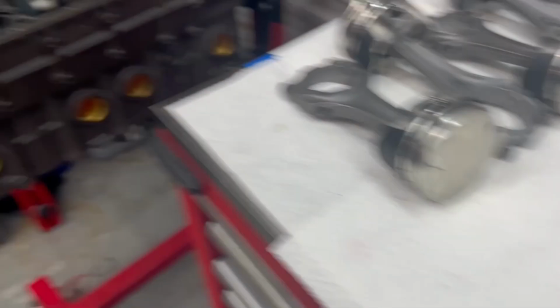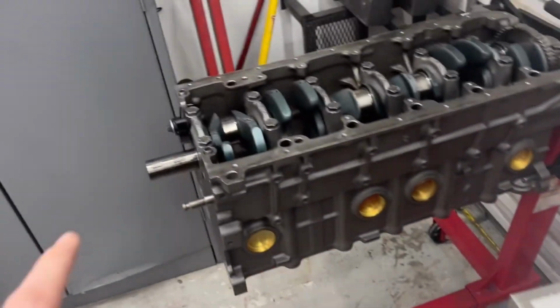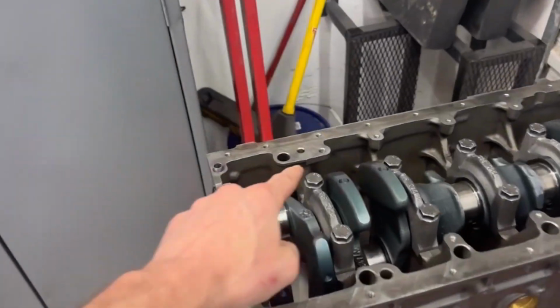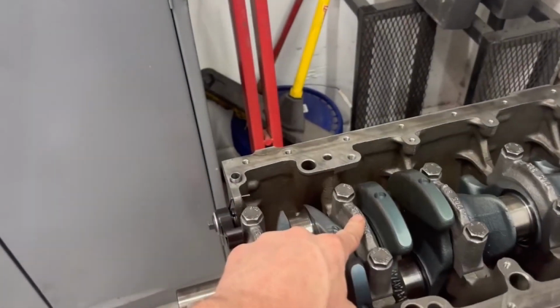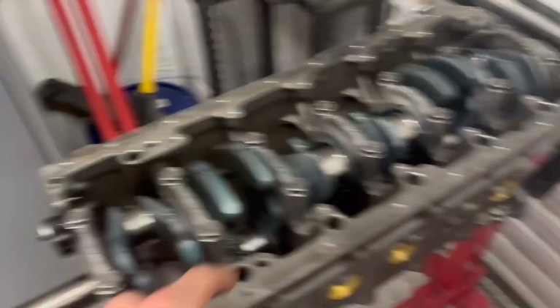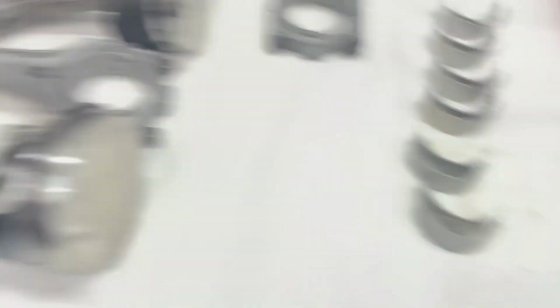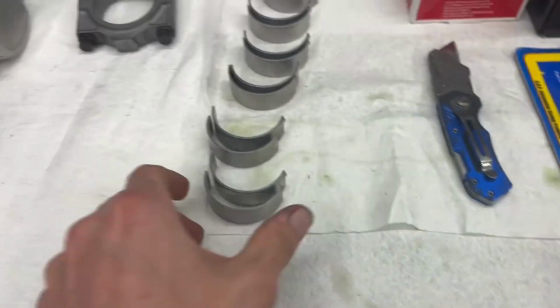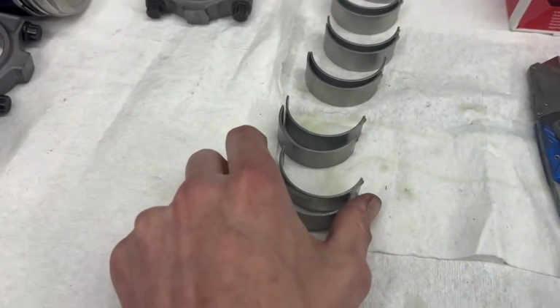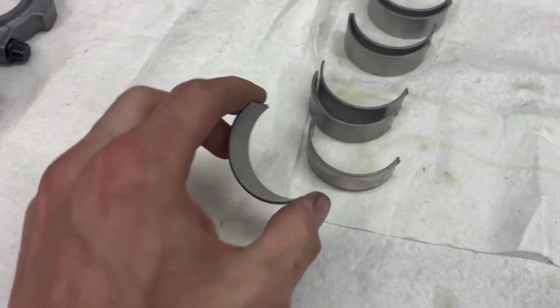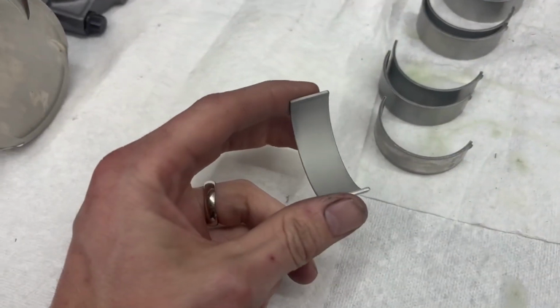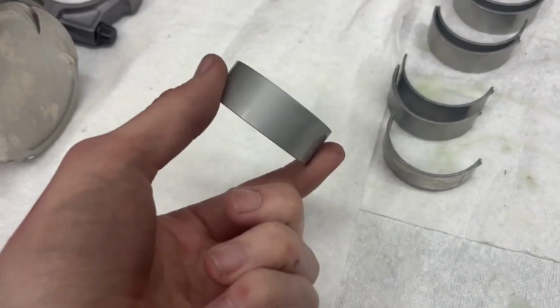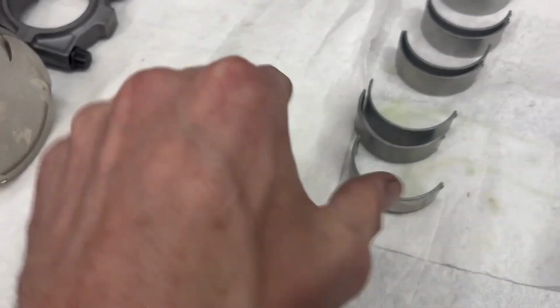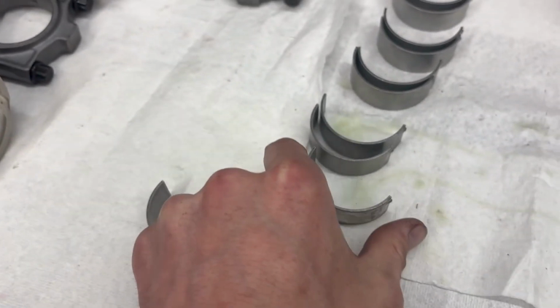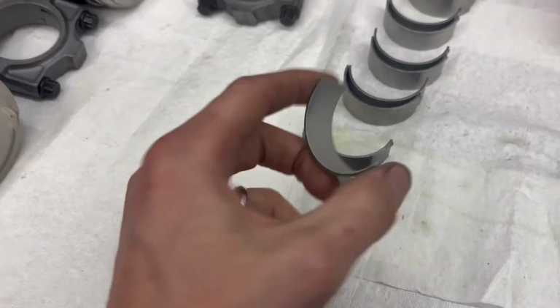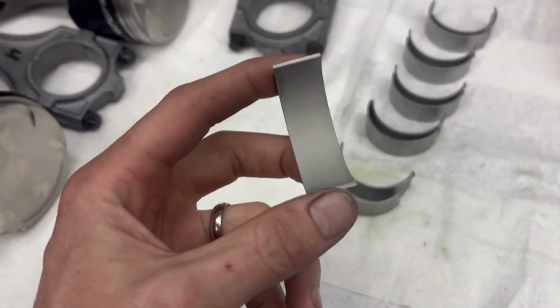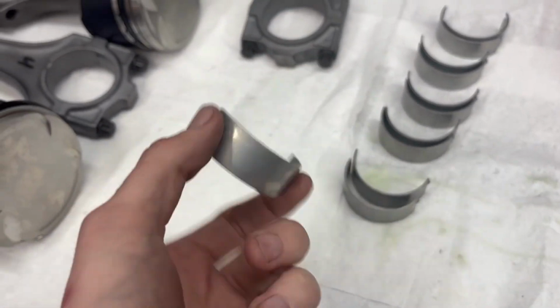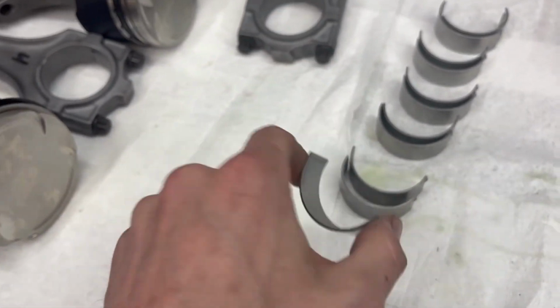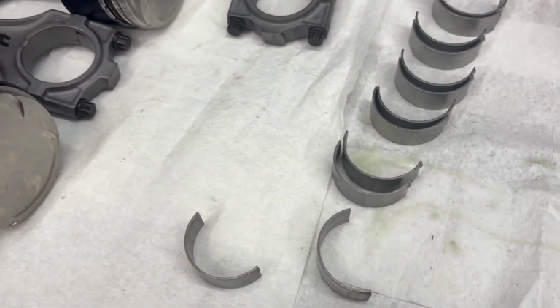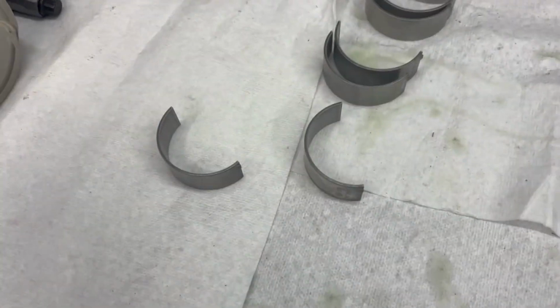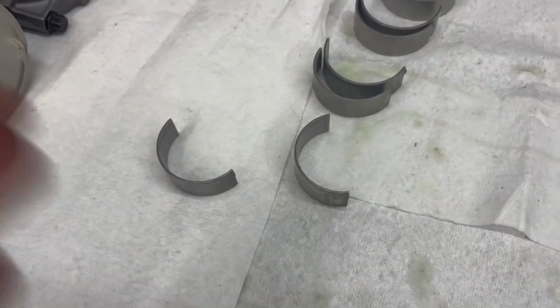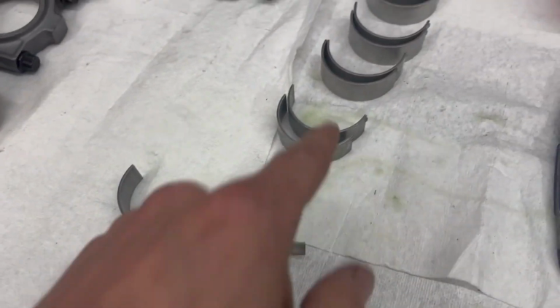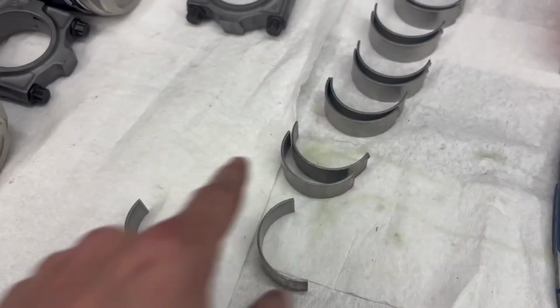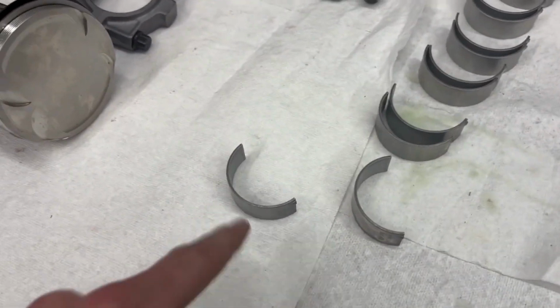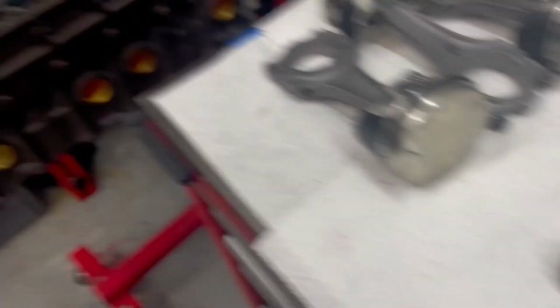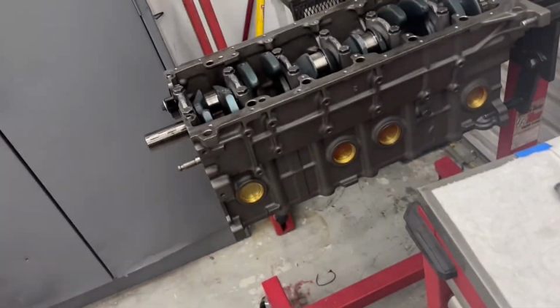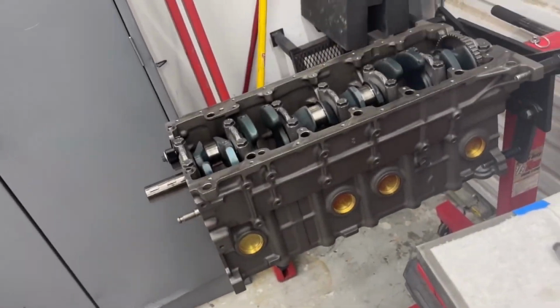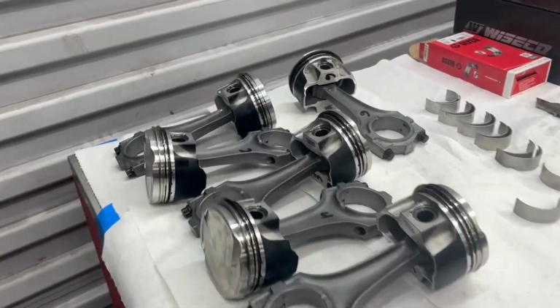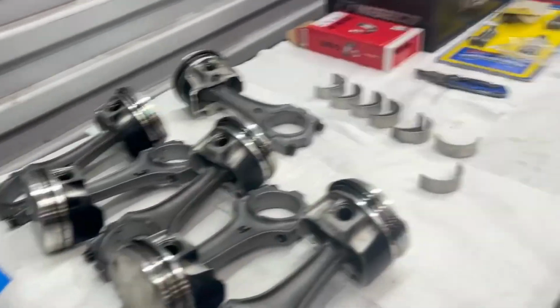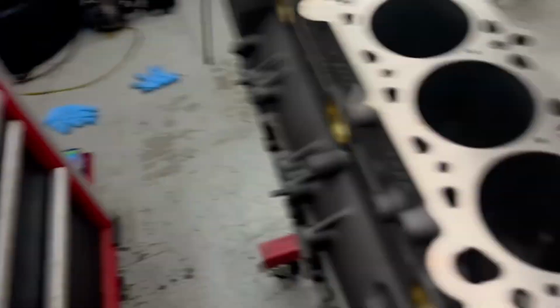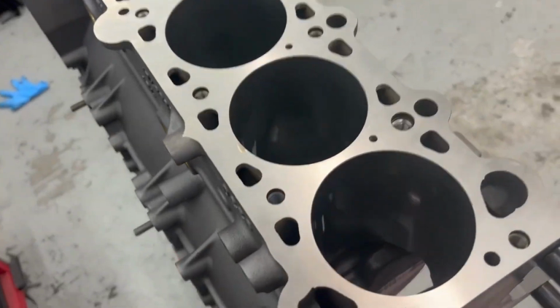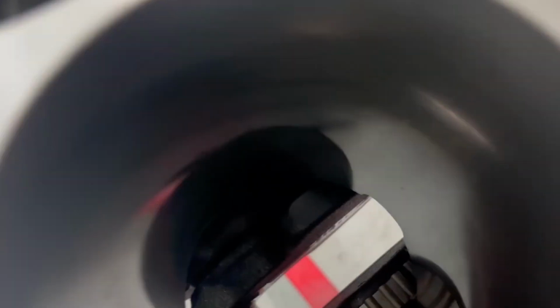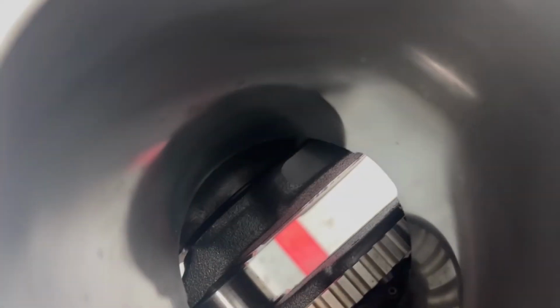Unlike the main bearings, these rod bearings are indistinguishable - I guess a bigger way to put it is top to bottom doesn't matter. You can grab that one, that one, go ahead and throw them in.